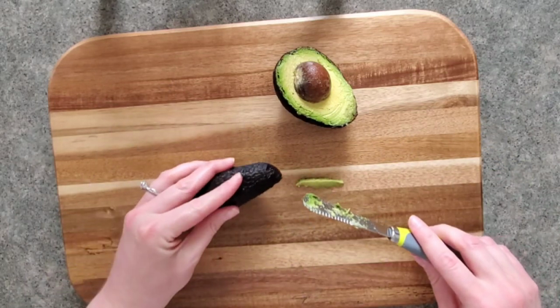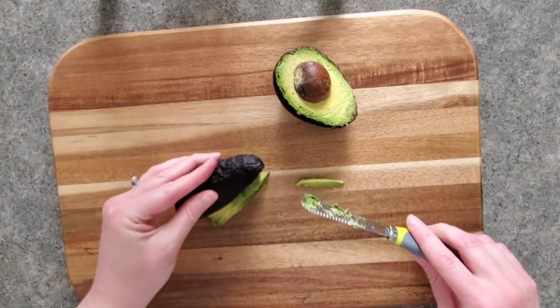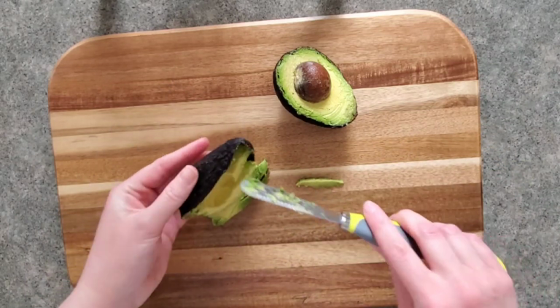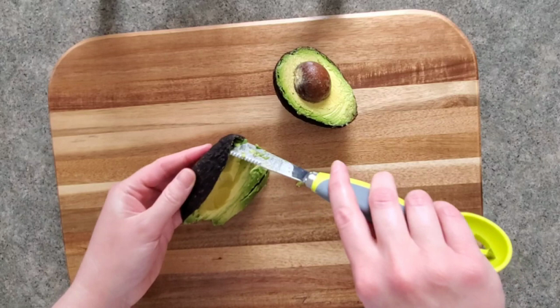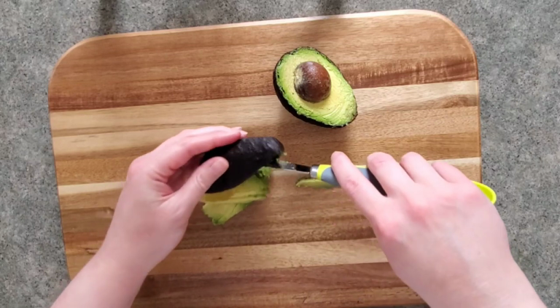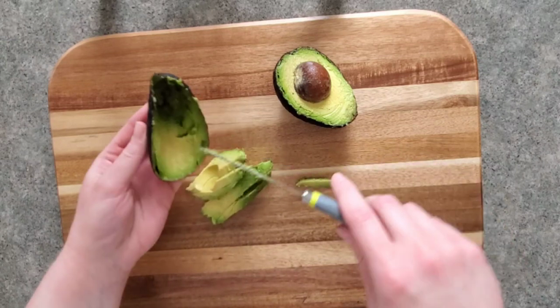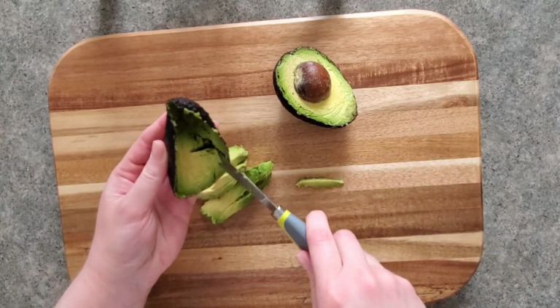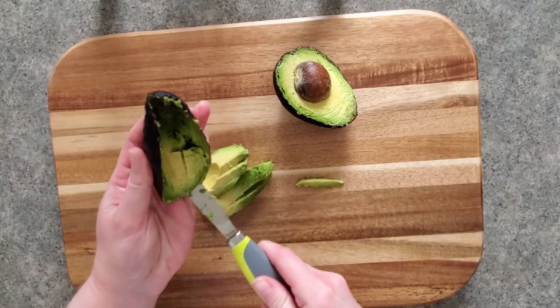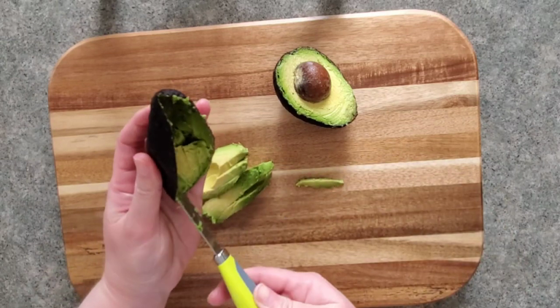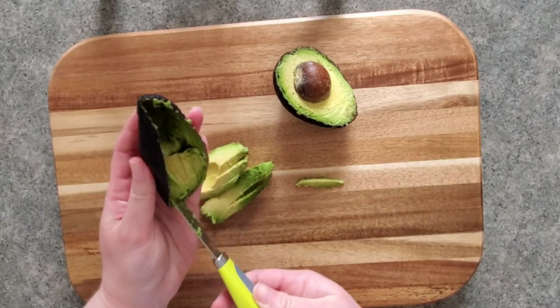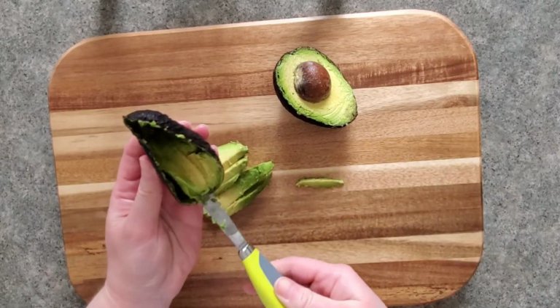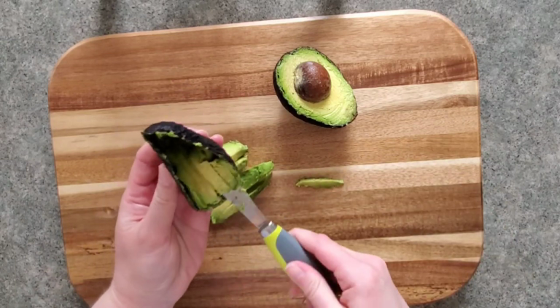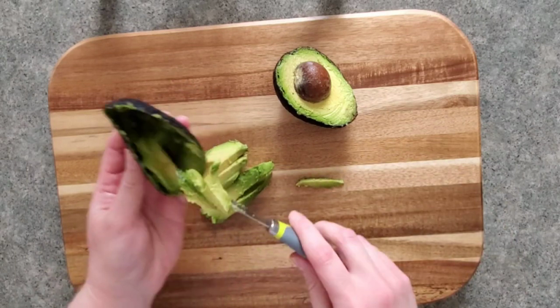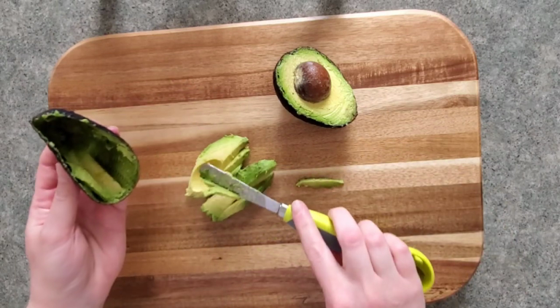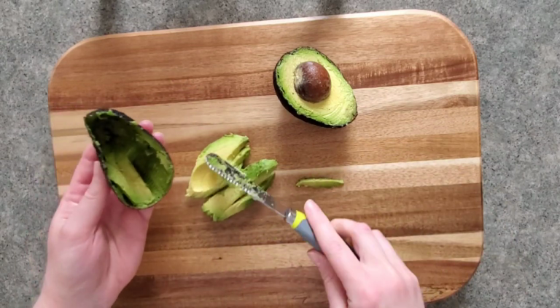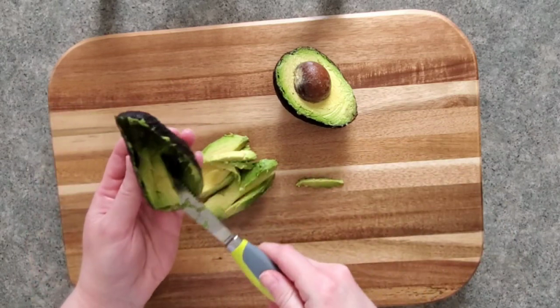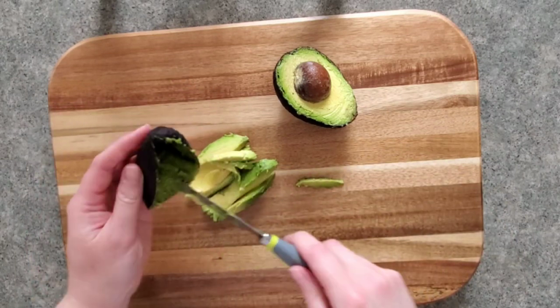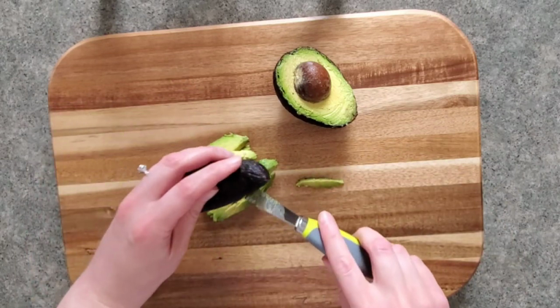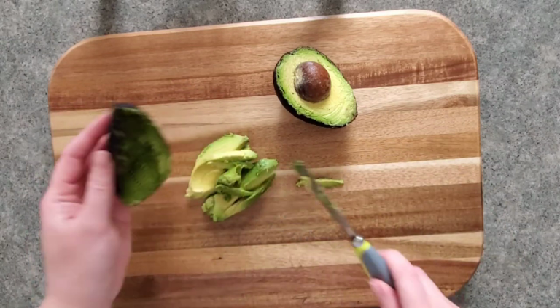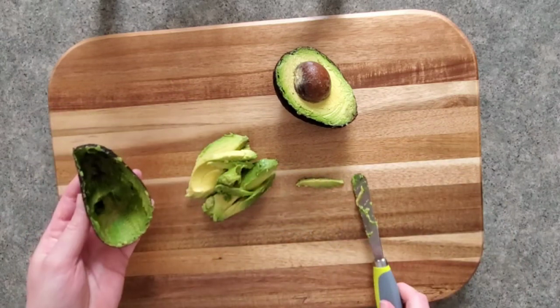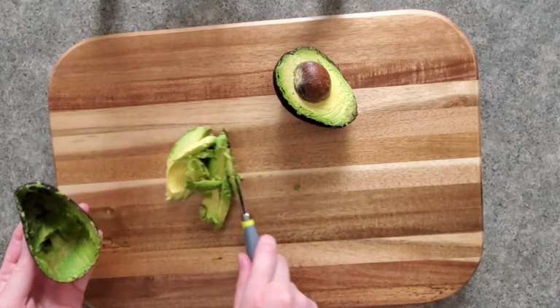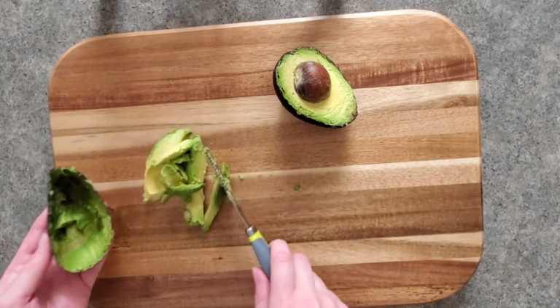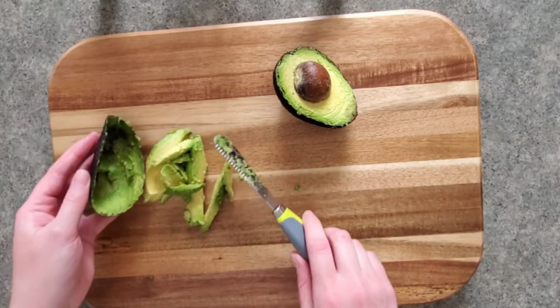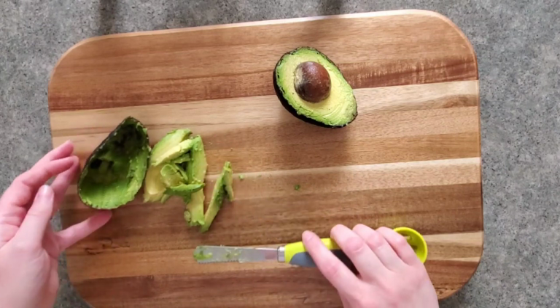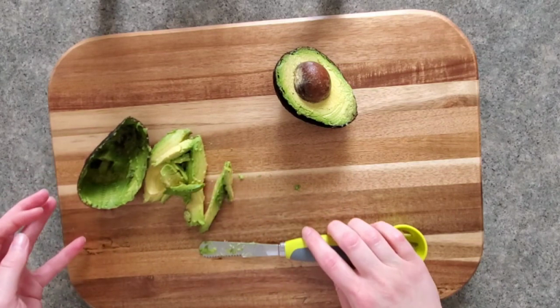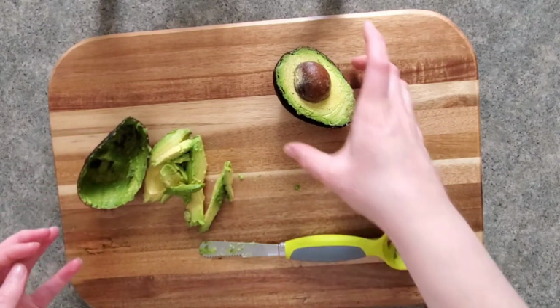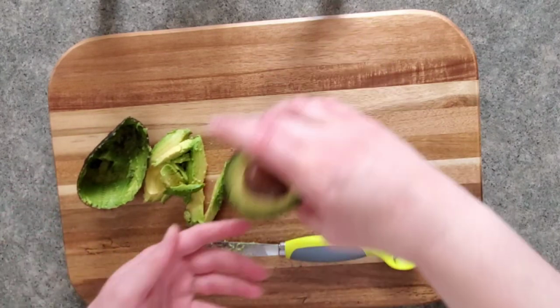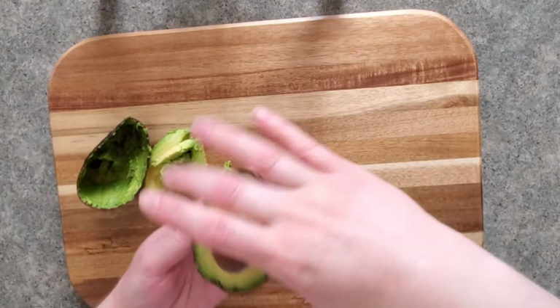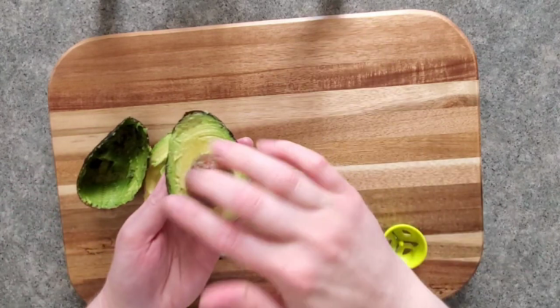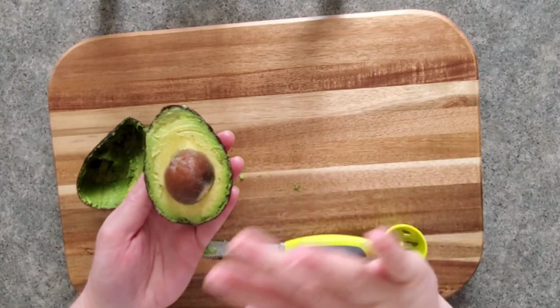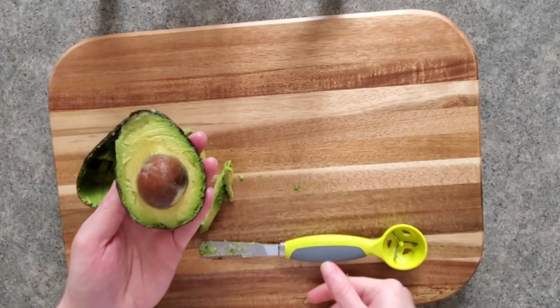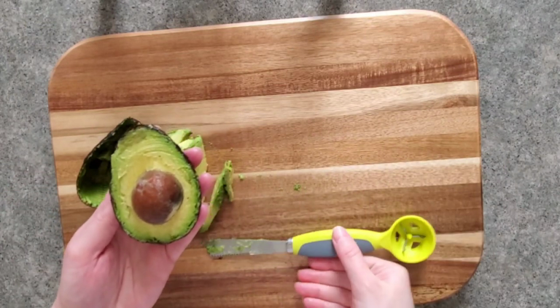Avocados are so yummy and have really great nutrition, adding healthy fats to your meals. The next step is to use the seed remover side of the tool.